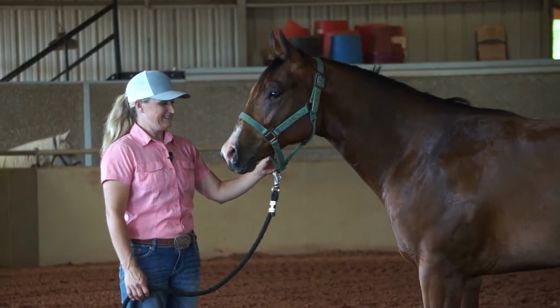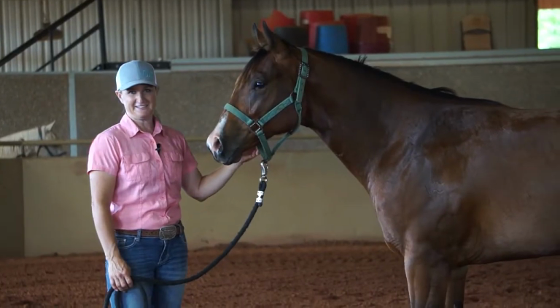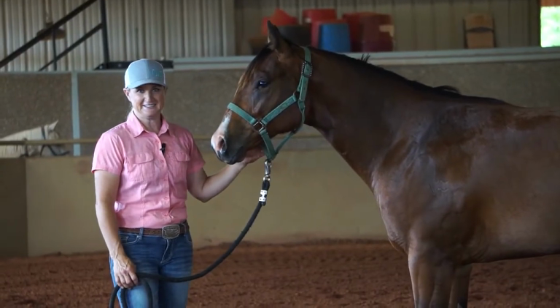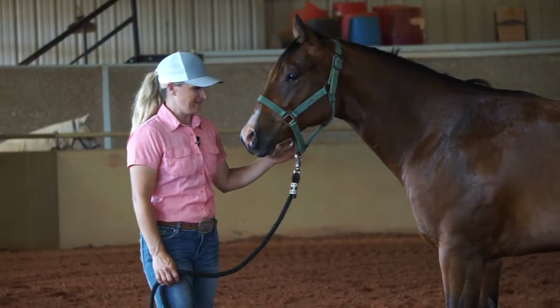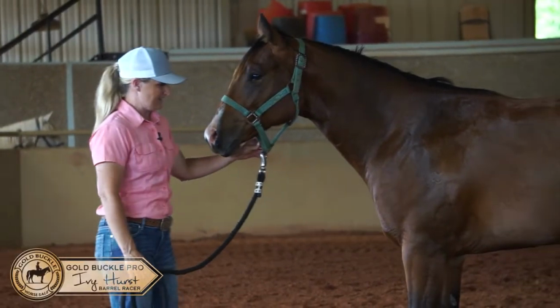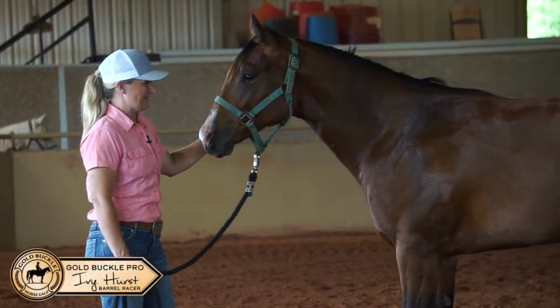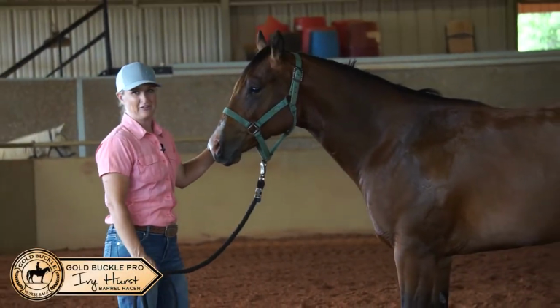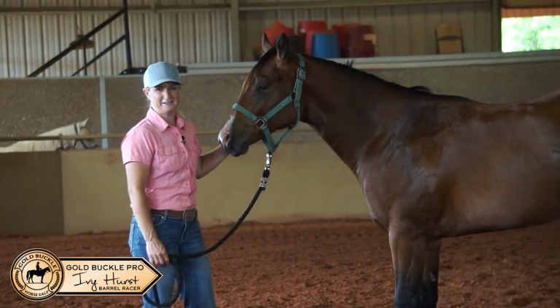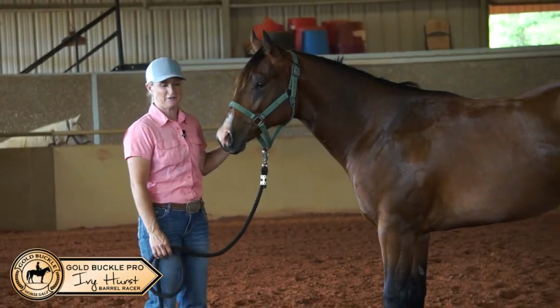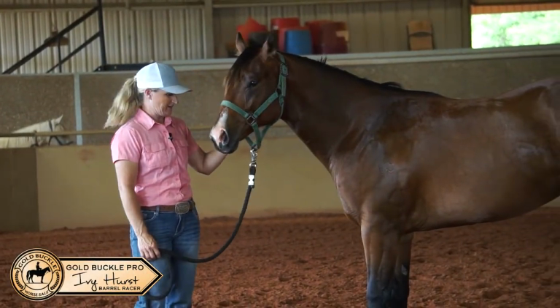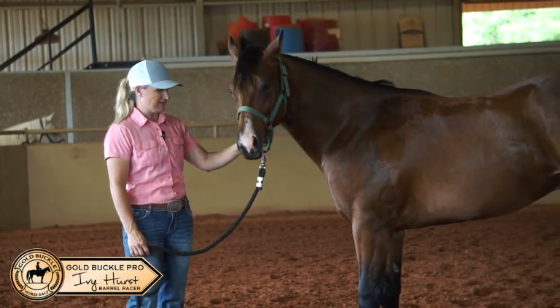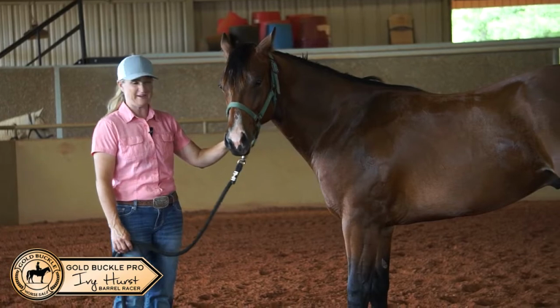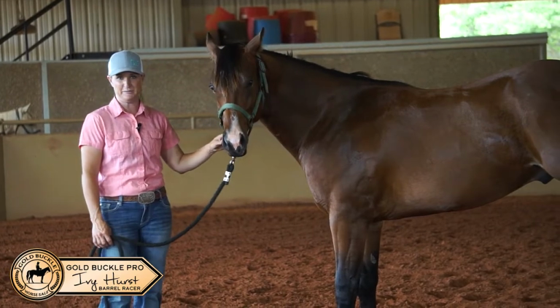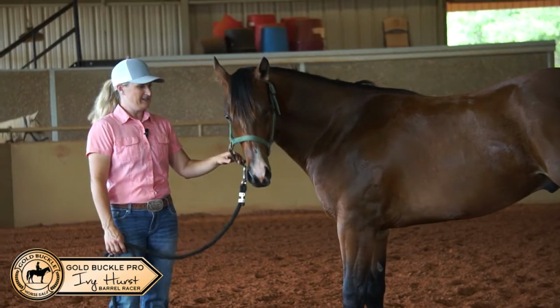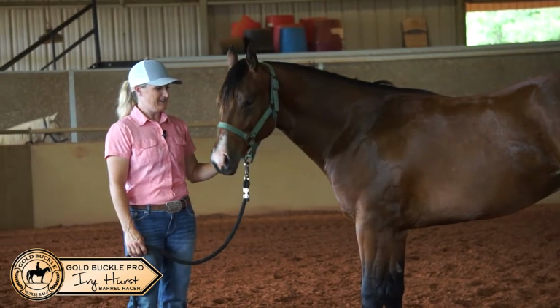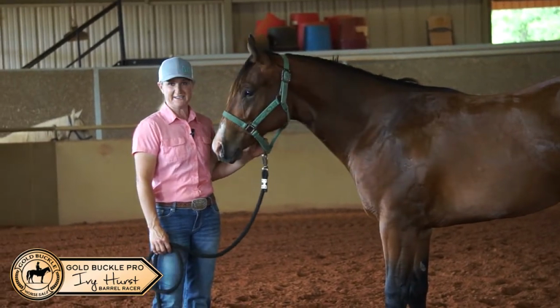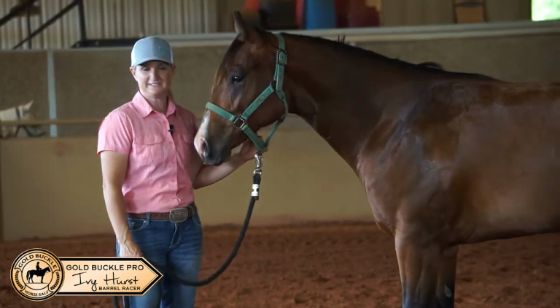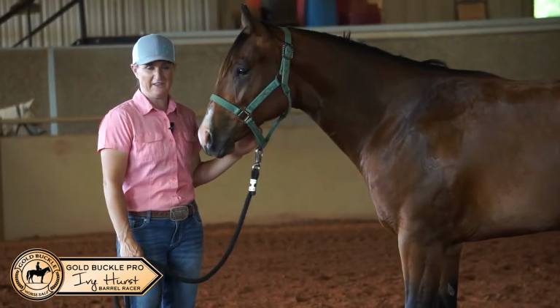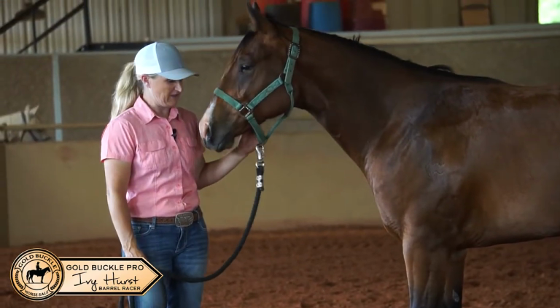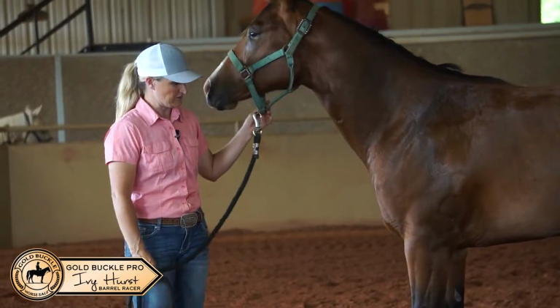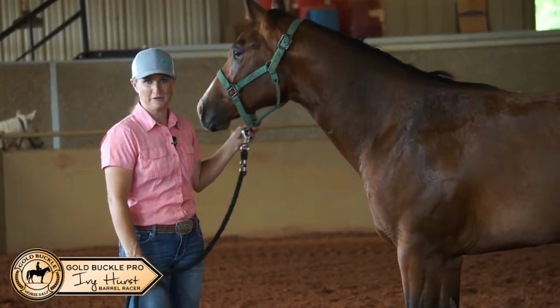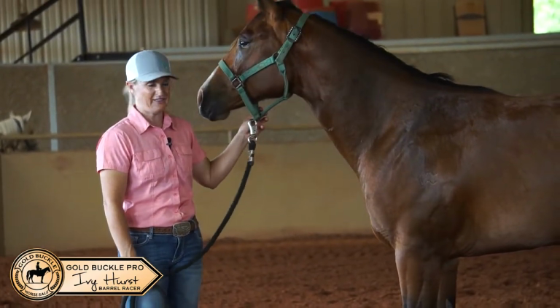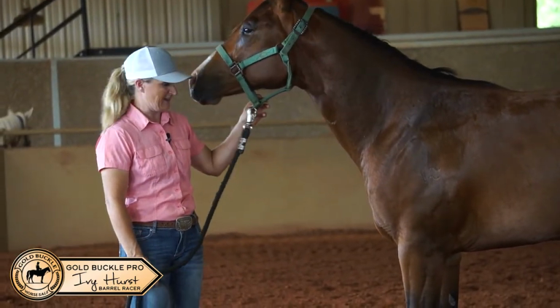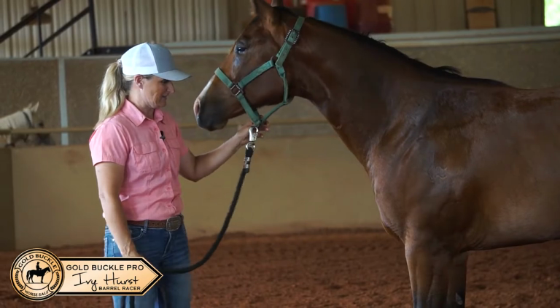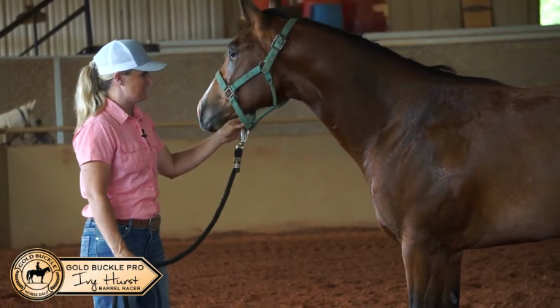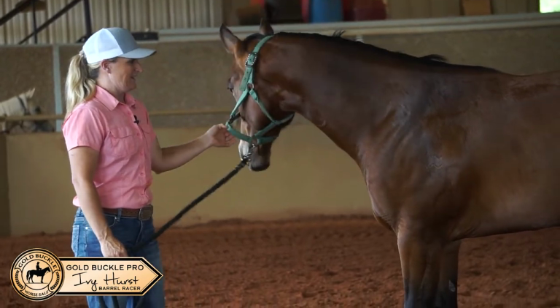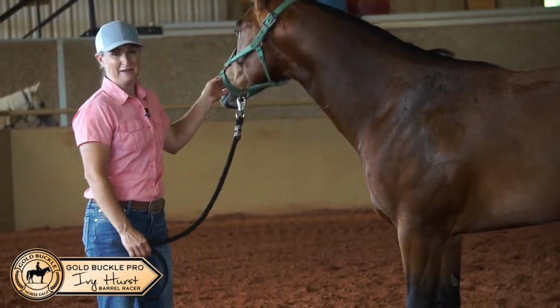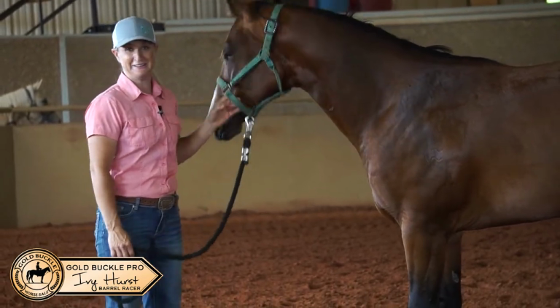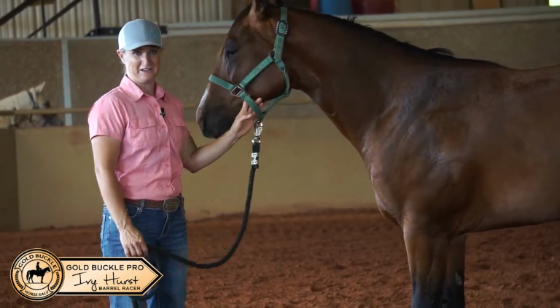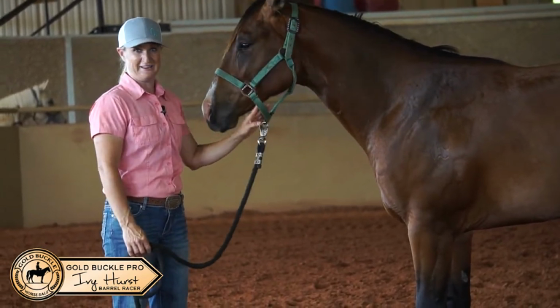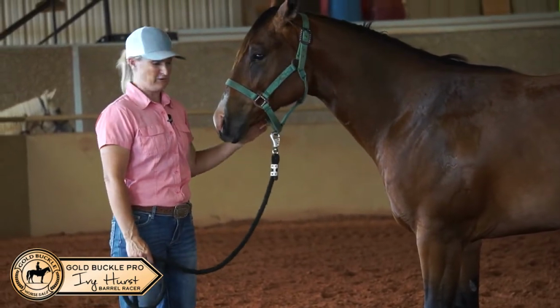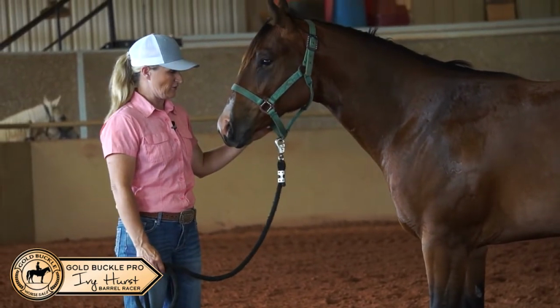This here is a nice yearling gelding. We've already taken his photos. We've been able to fly spray him. He stands in the wash rack for bath and he has been clipped. In my opinion, this is a really nice moving colt.